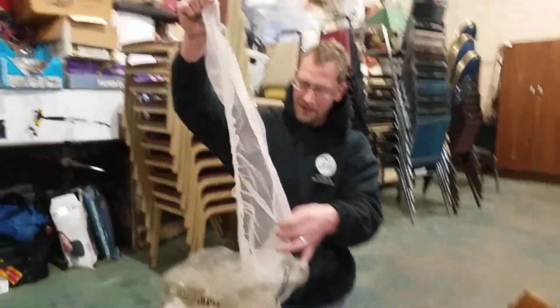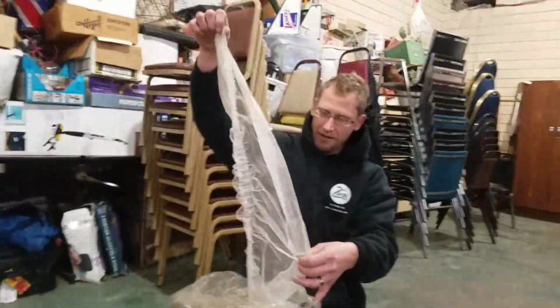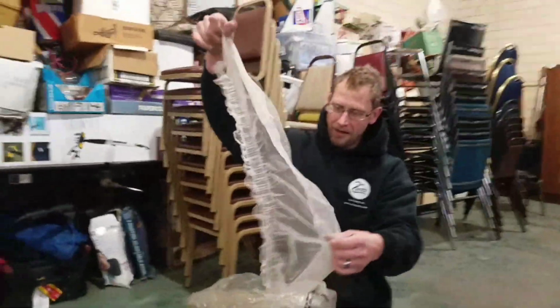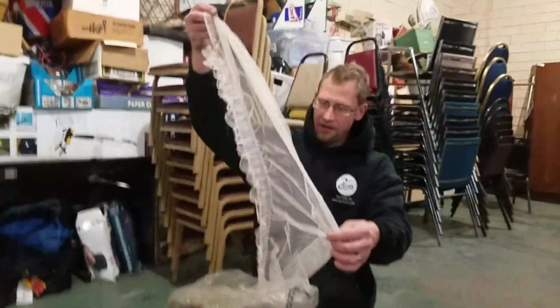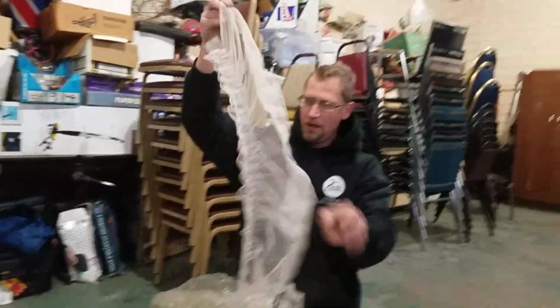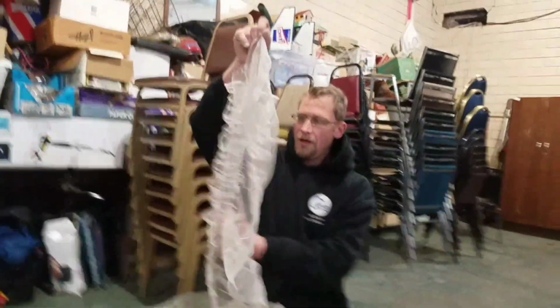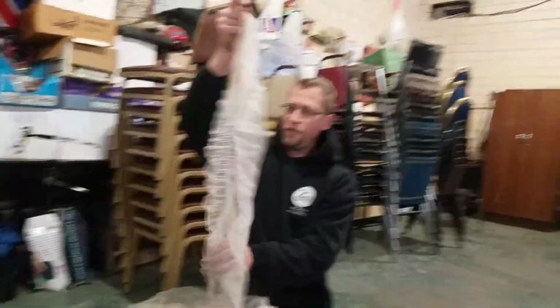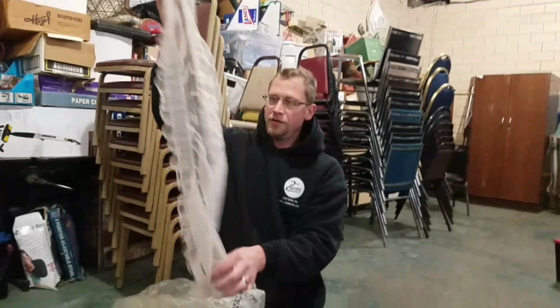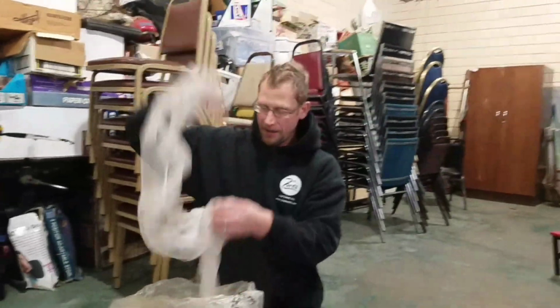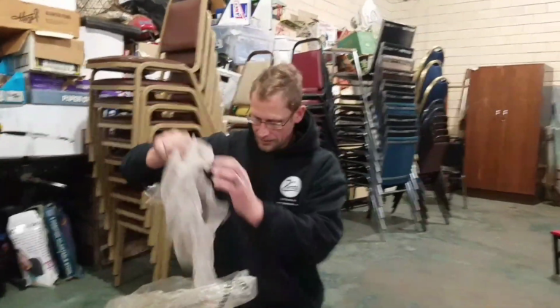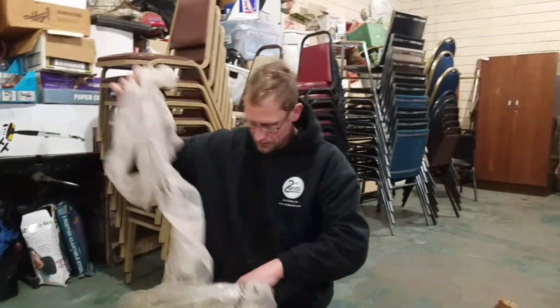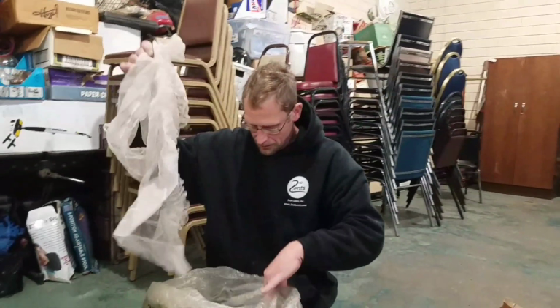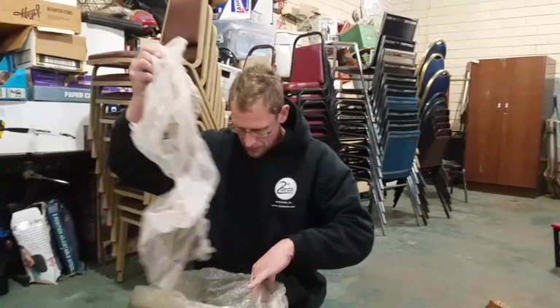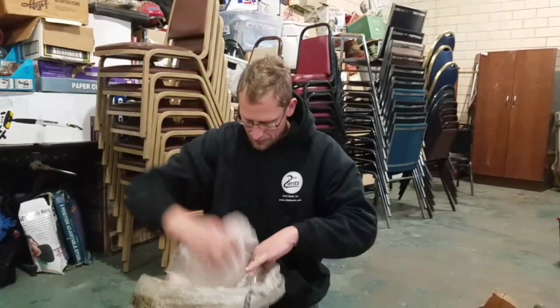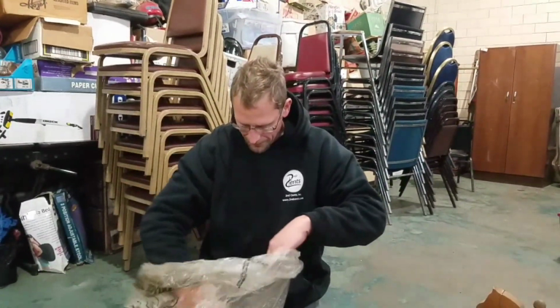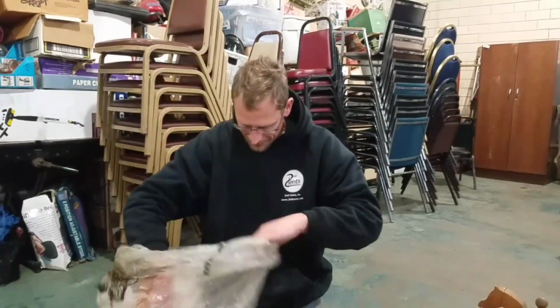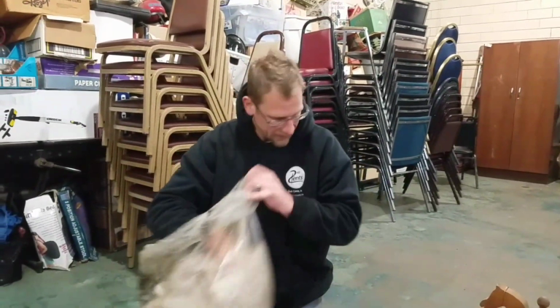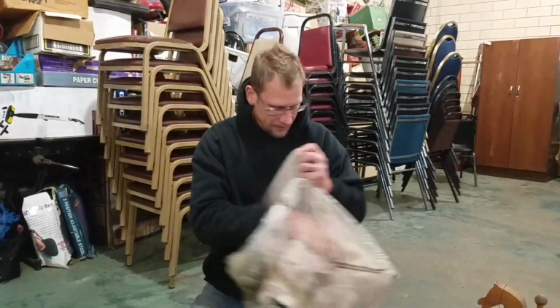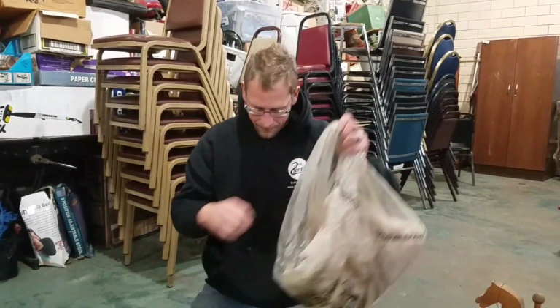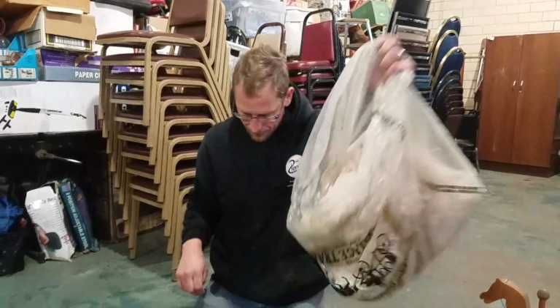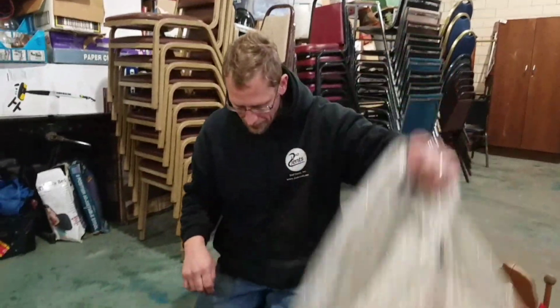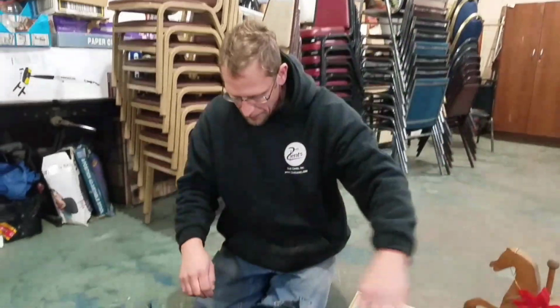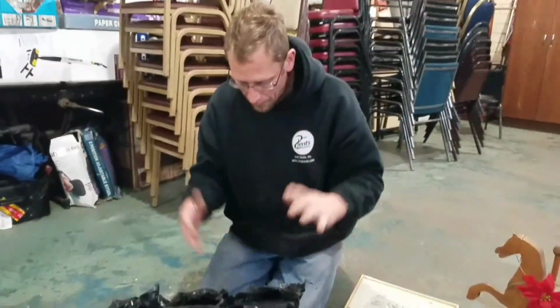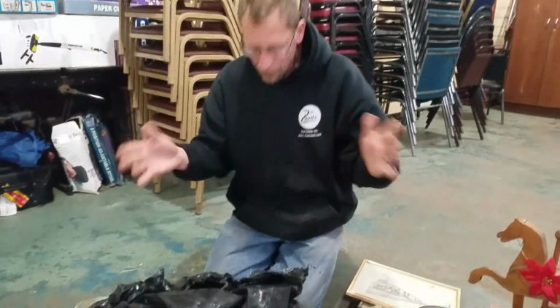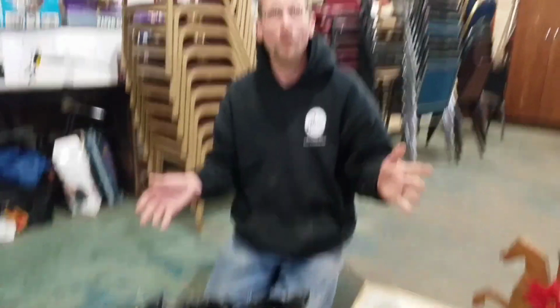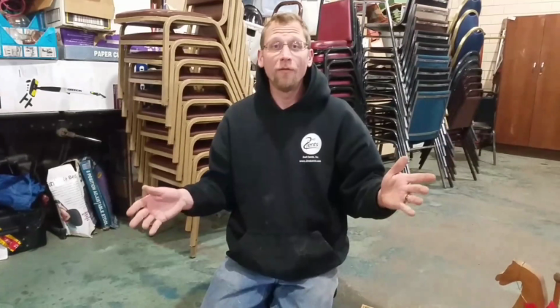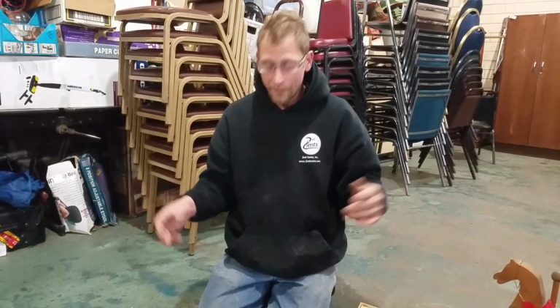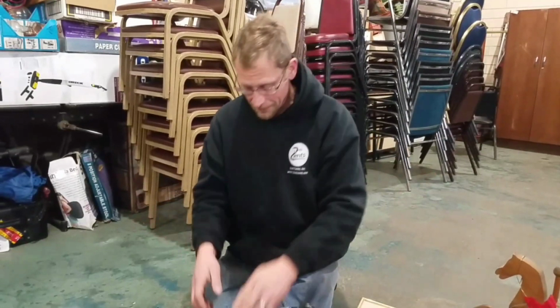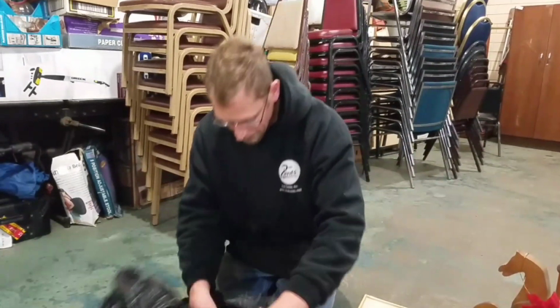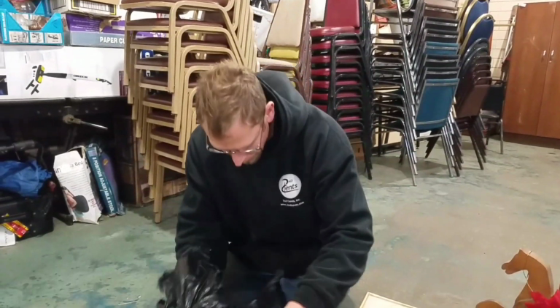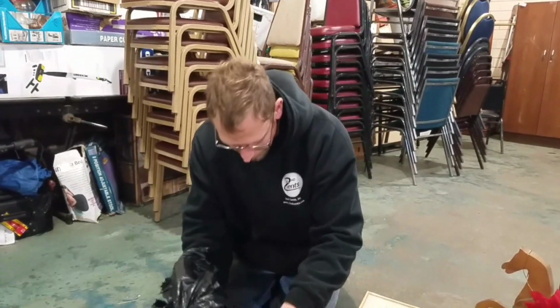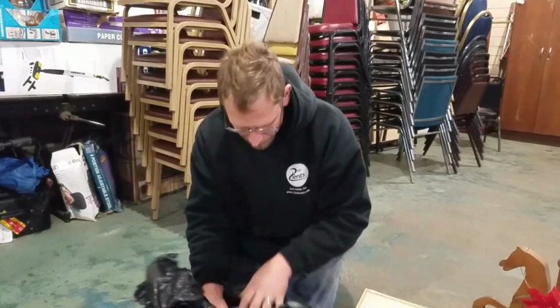Looks like curtains, I guess. Little accent pieces. No rhyme or reason — we're just putting the bag here.